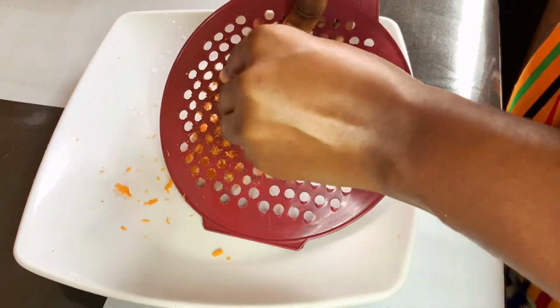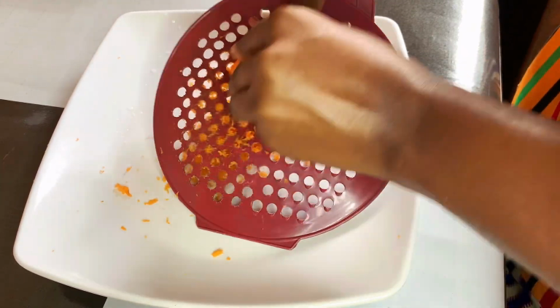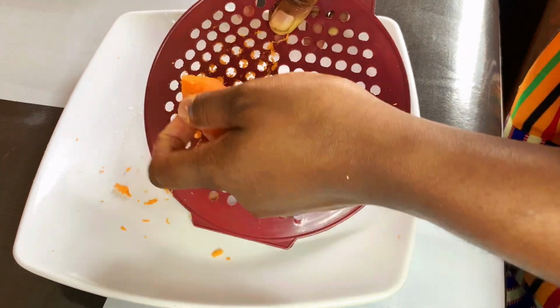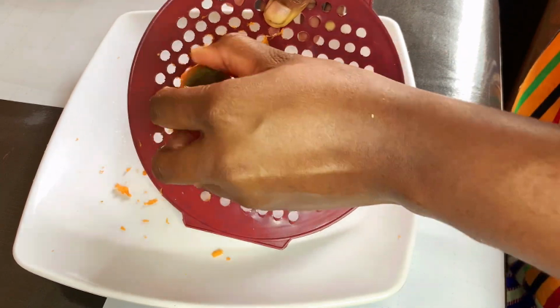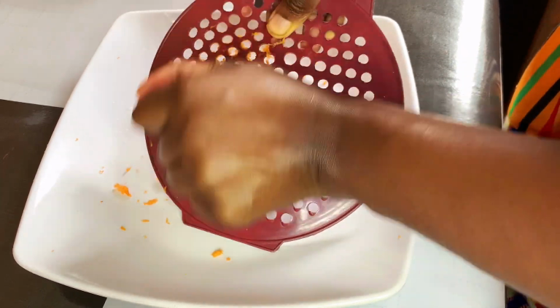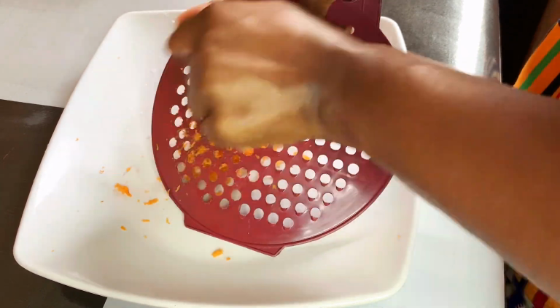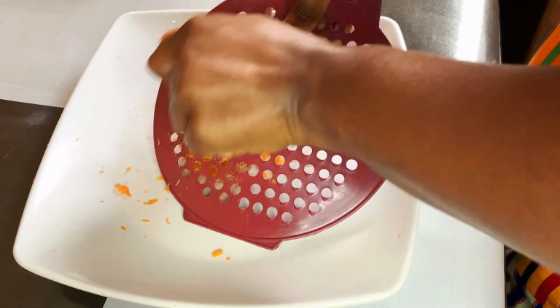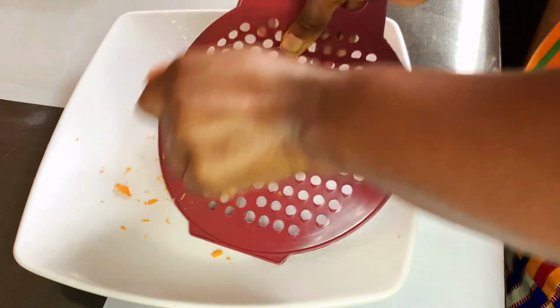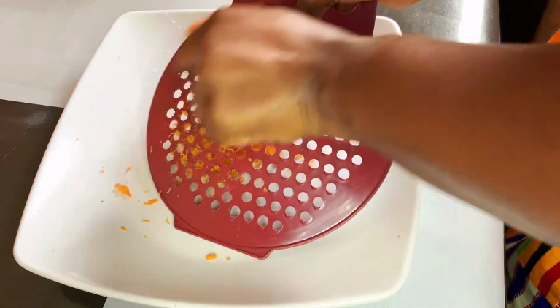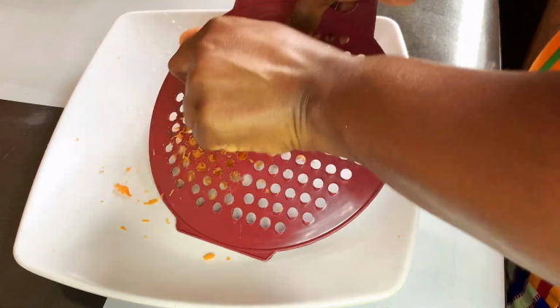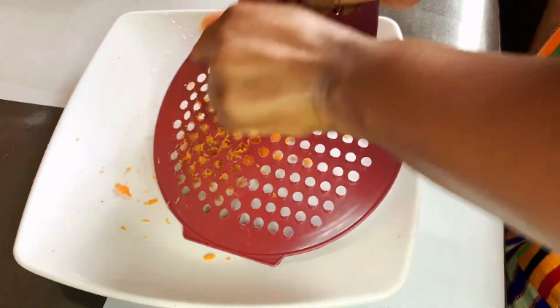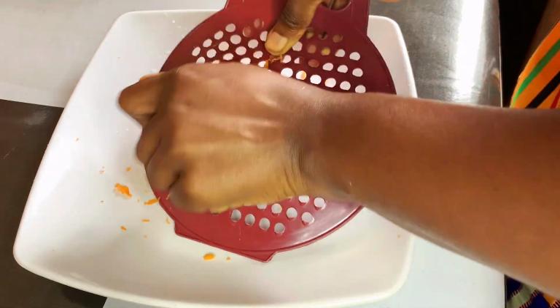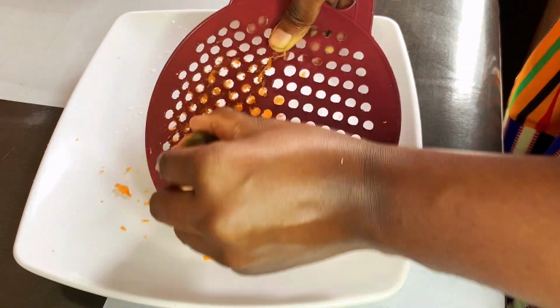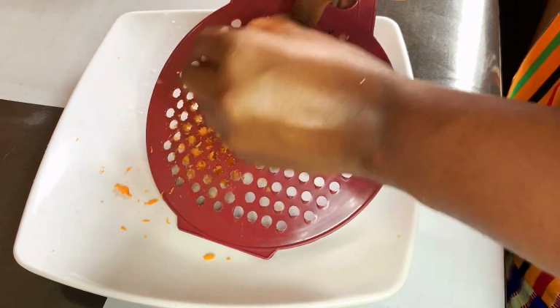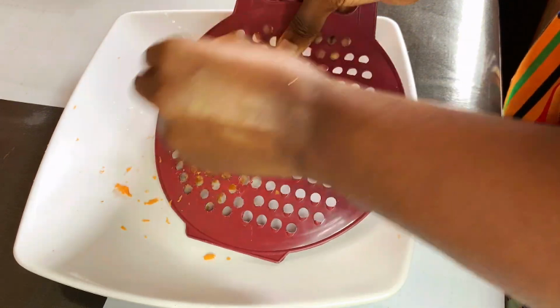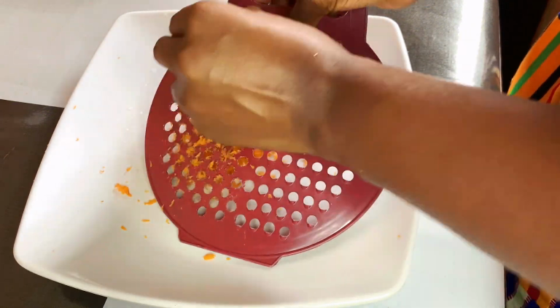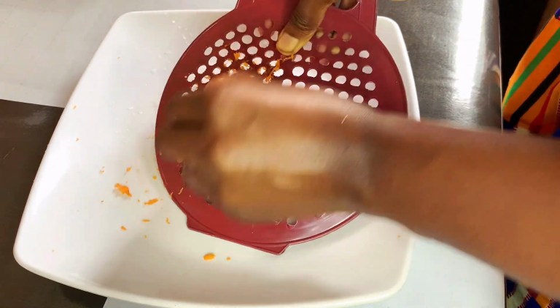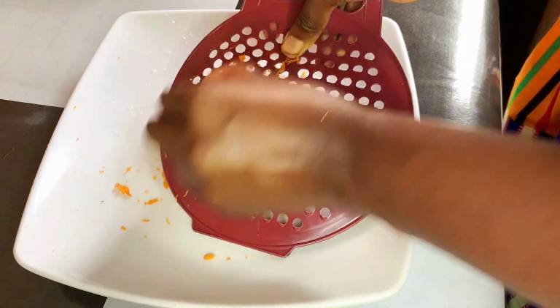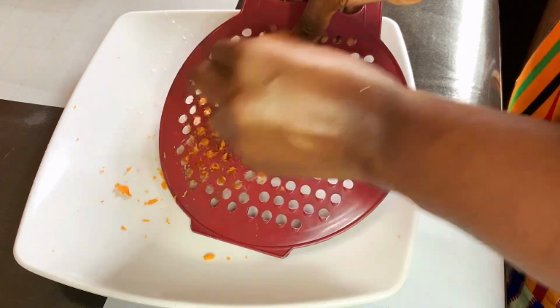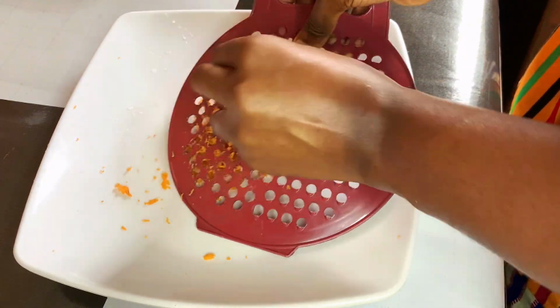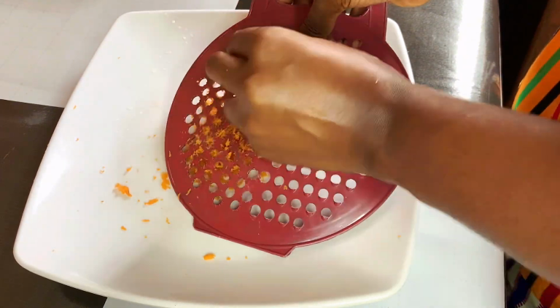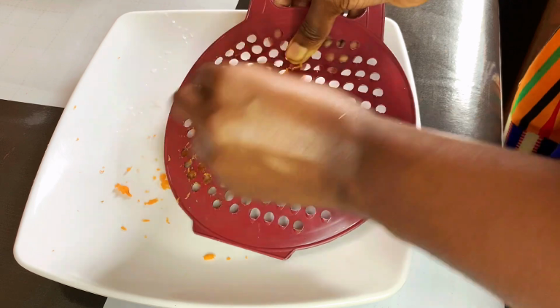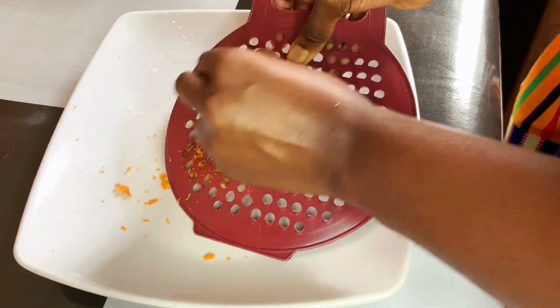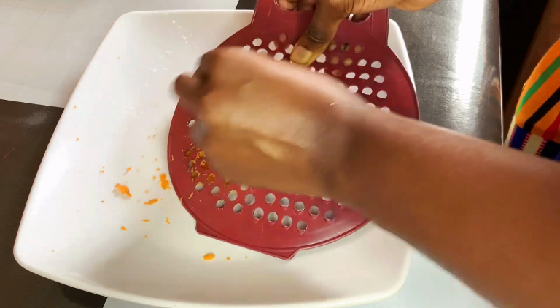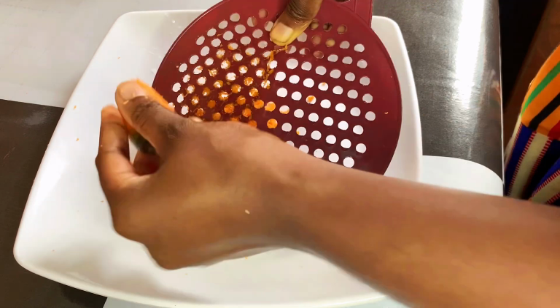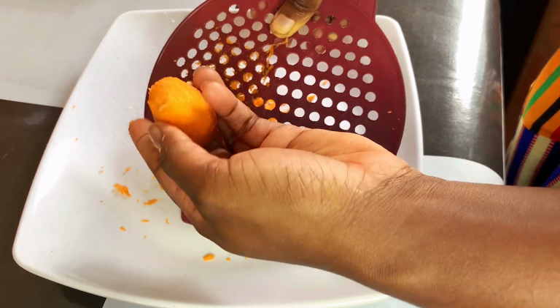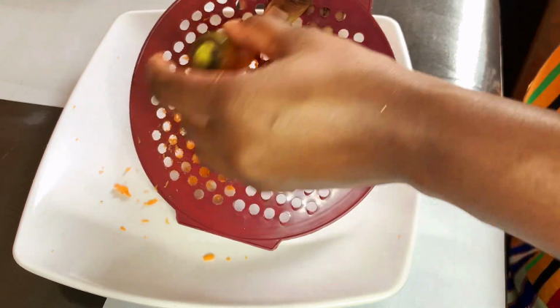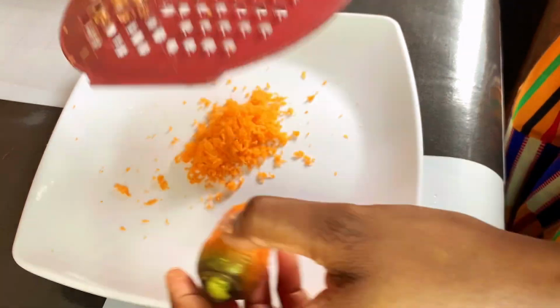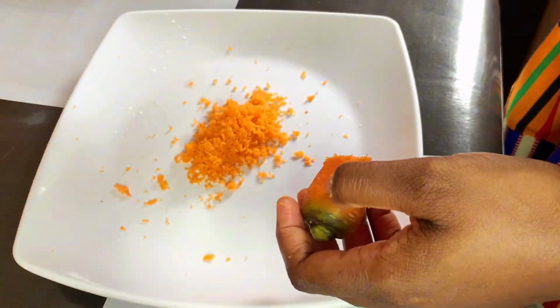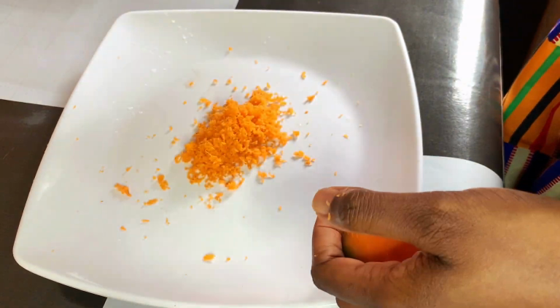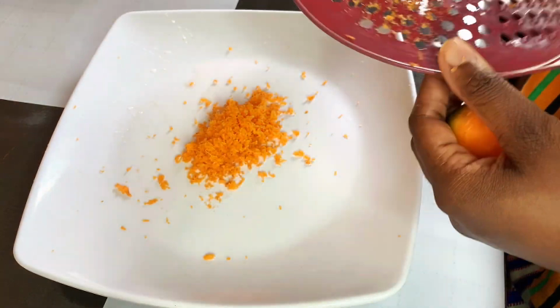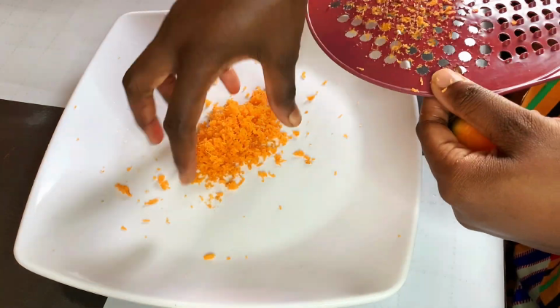which aids in collagen production that can help reduce wrinkles and fine lines. Carrot juice also helps to protect your skin from damage caused by free radicals.